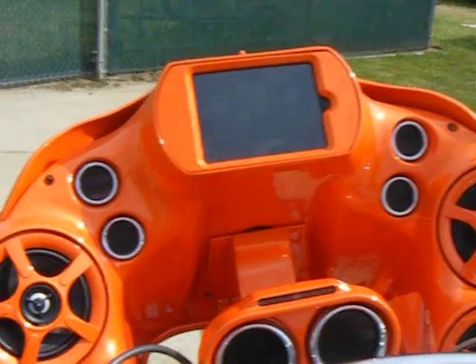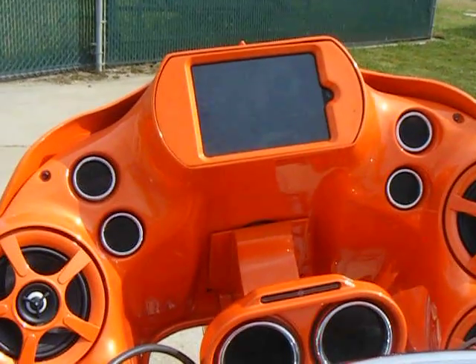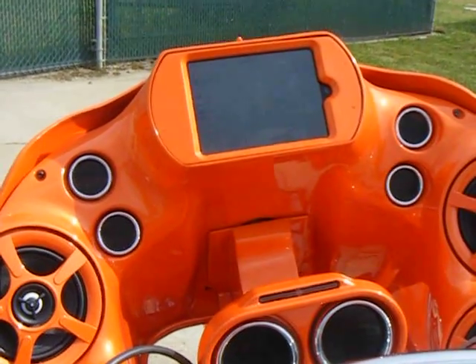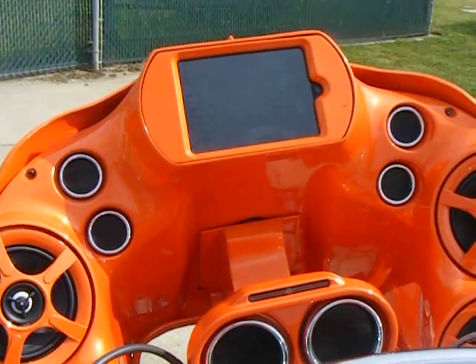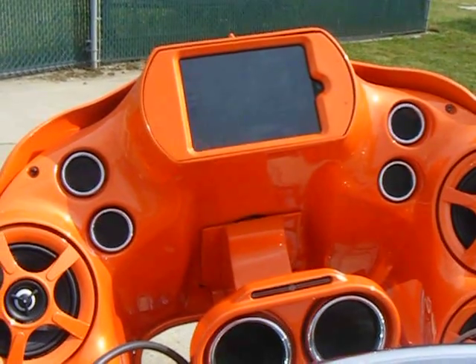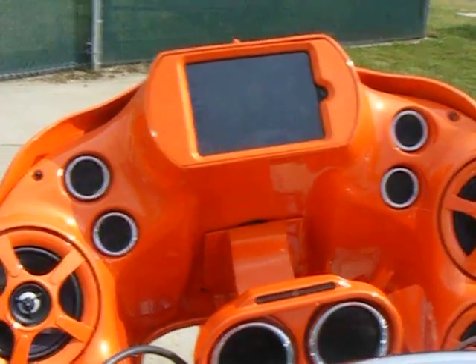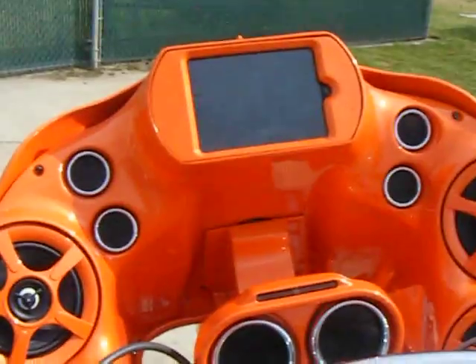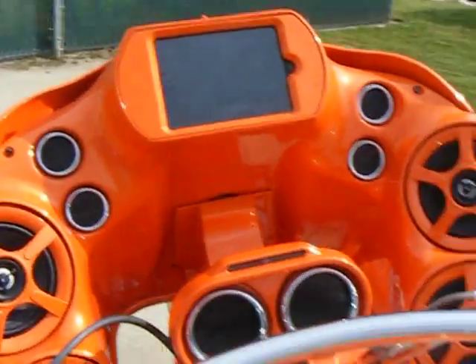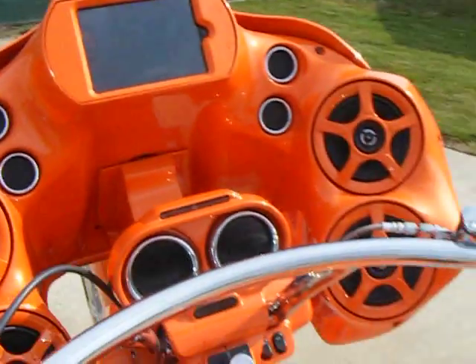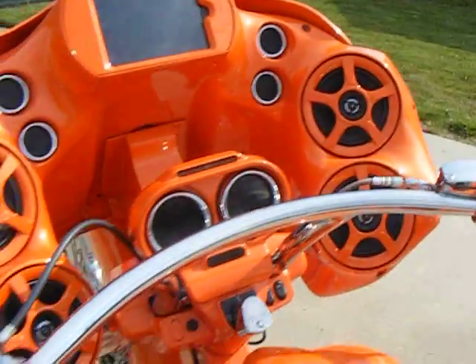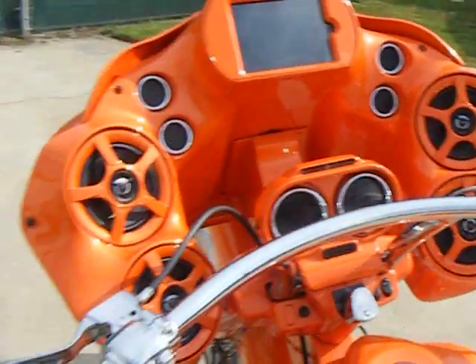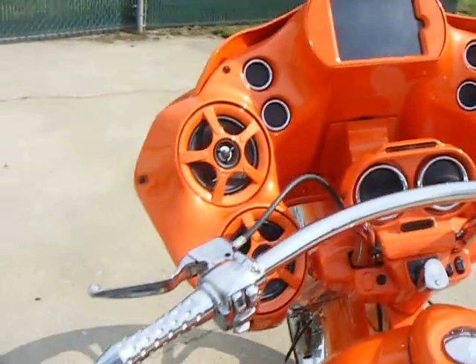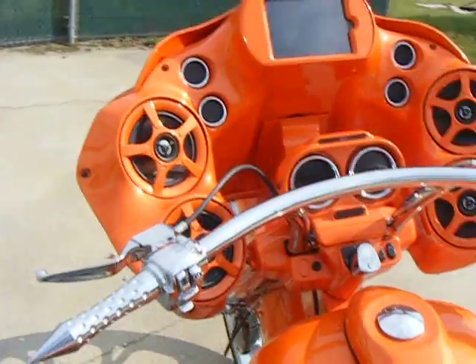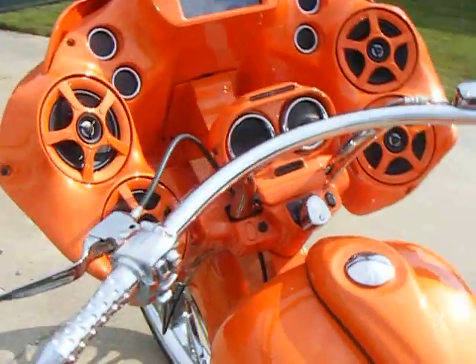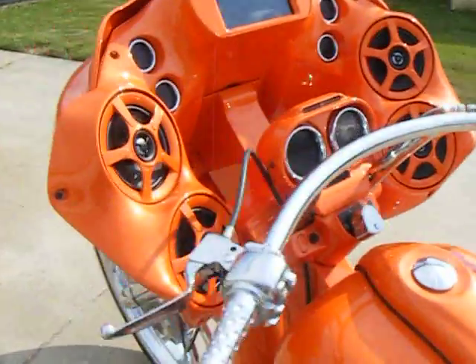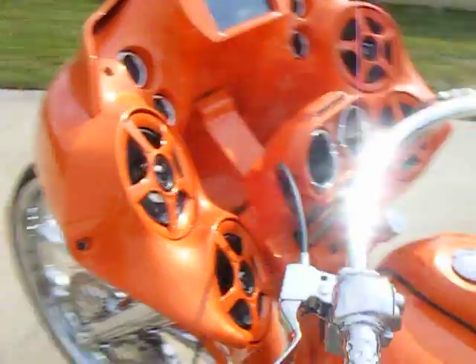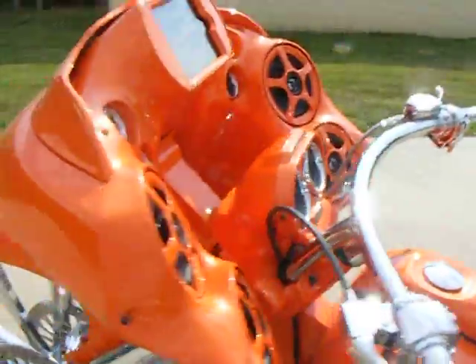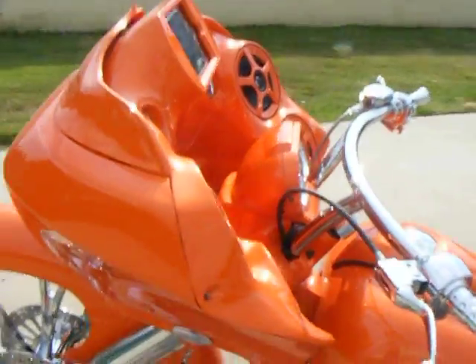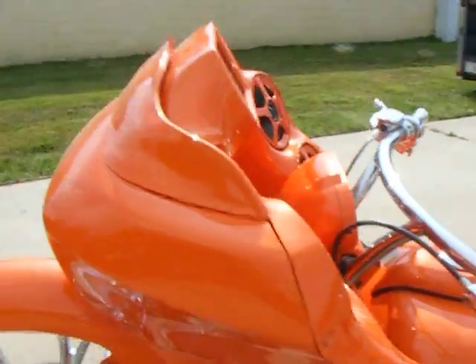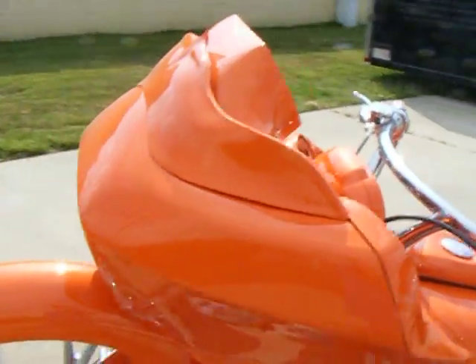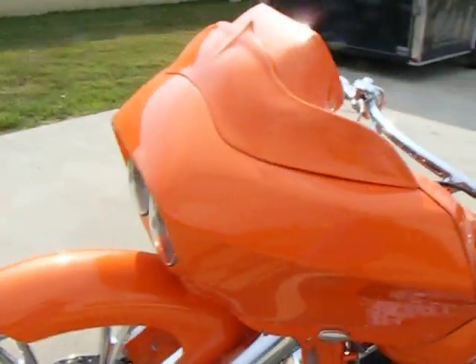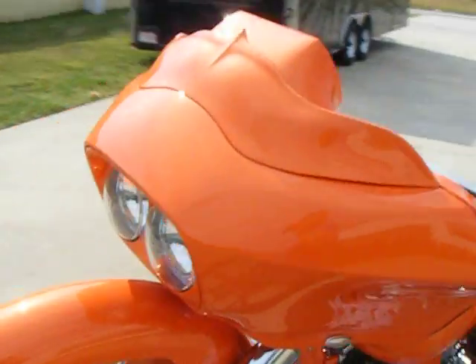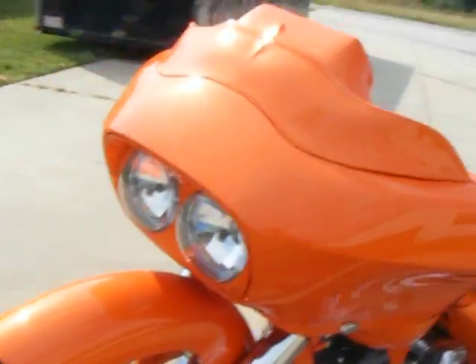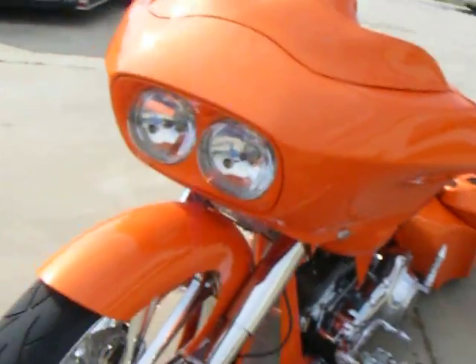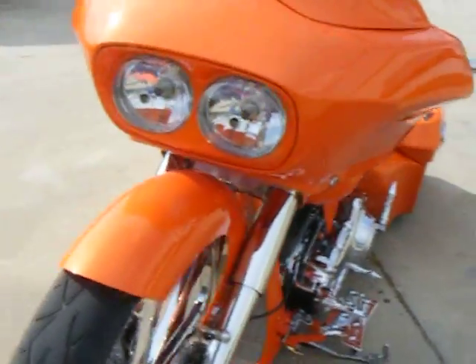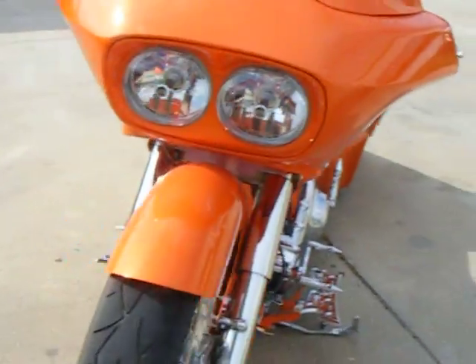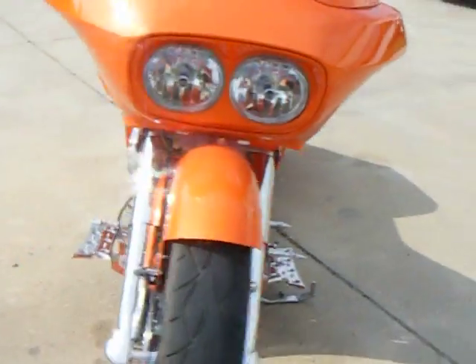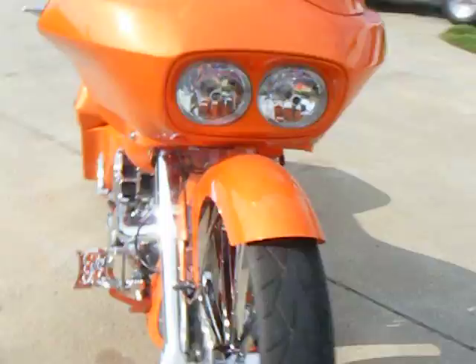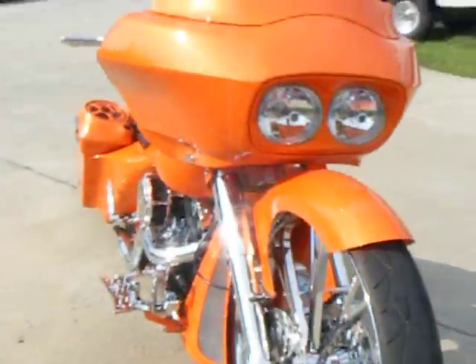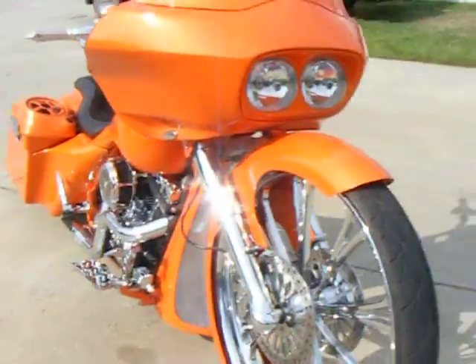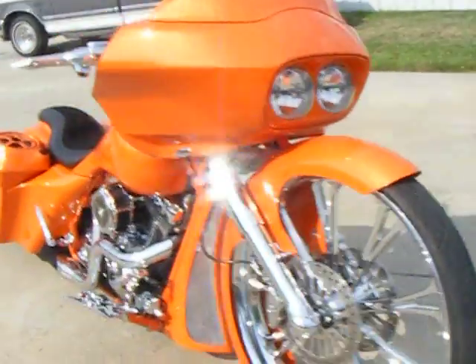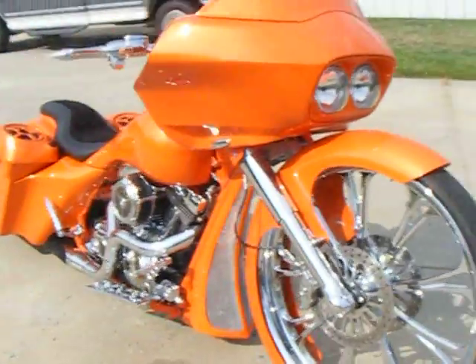It has a mini iPad in the dash with four more 6-and-a-half-inch speakers. It has a 3D windshield on the front. We call this bike 'Orange Juice' just because everything on it is painted orange.